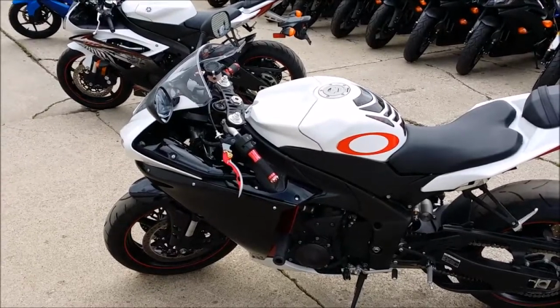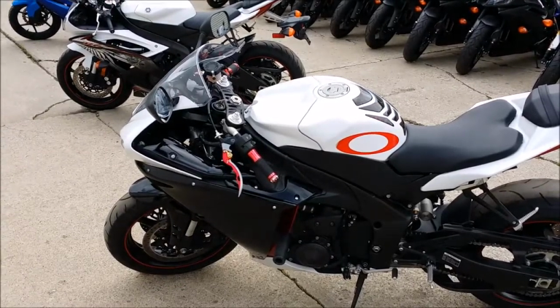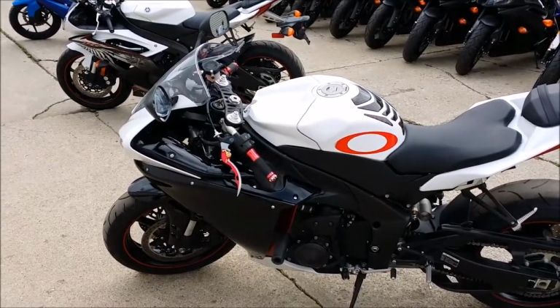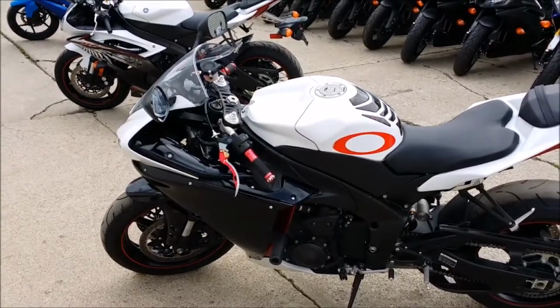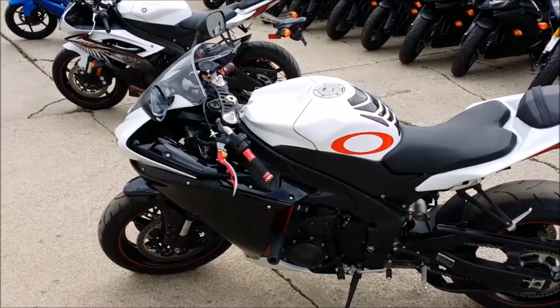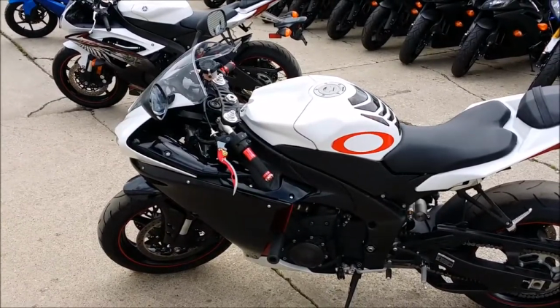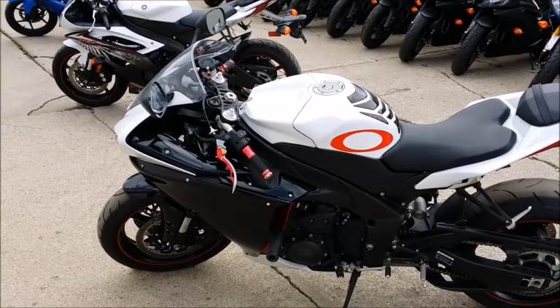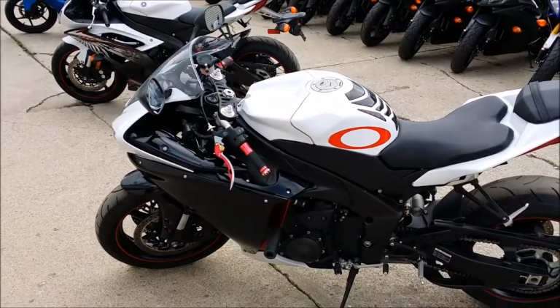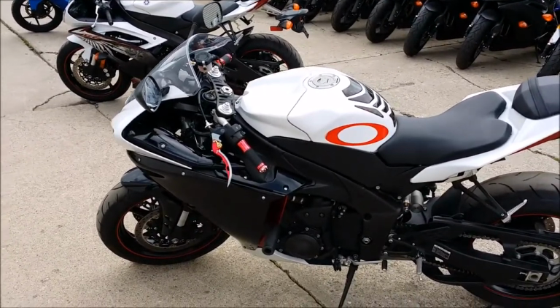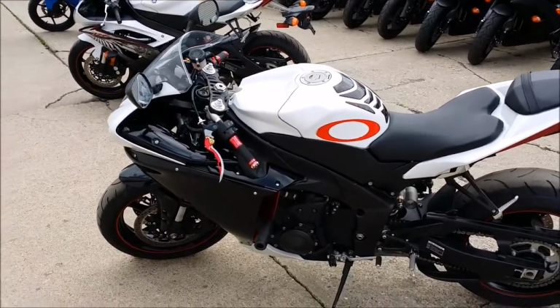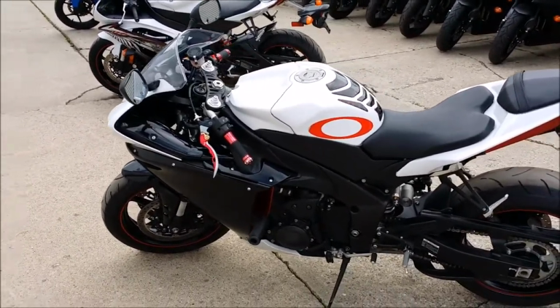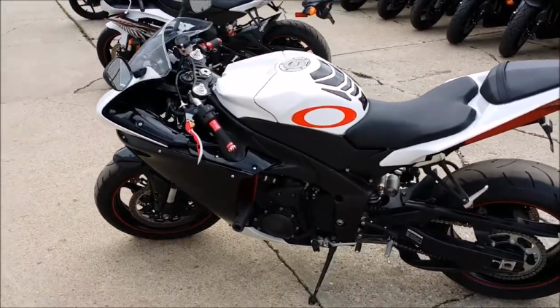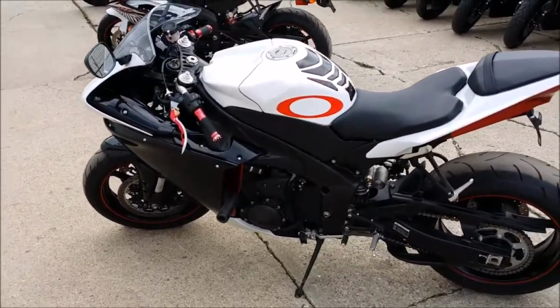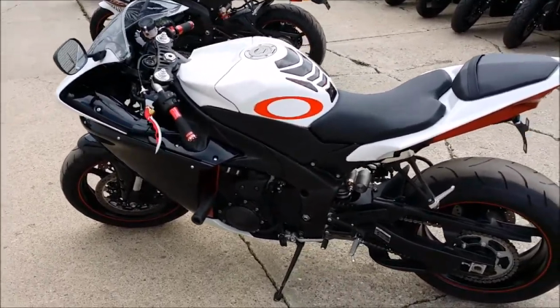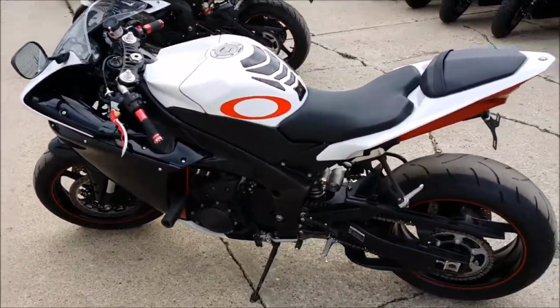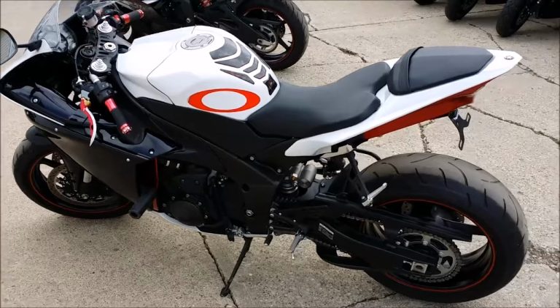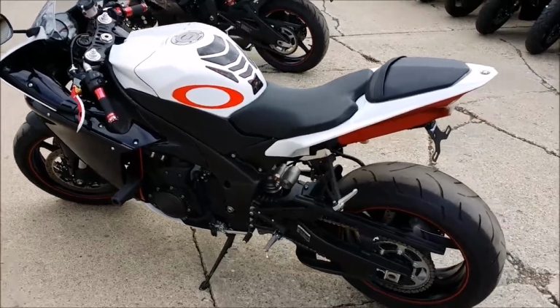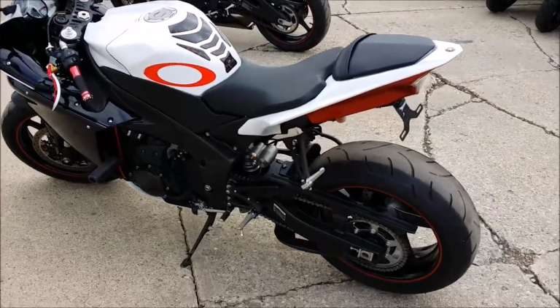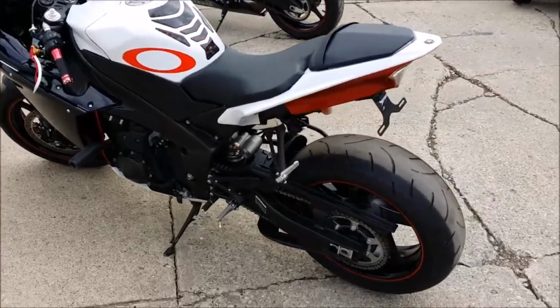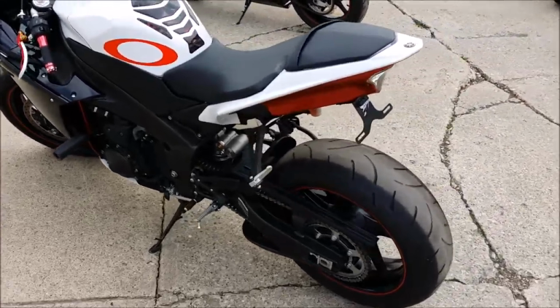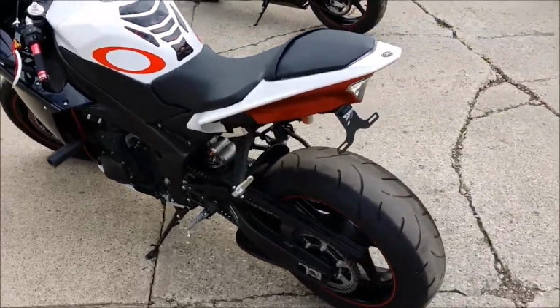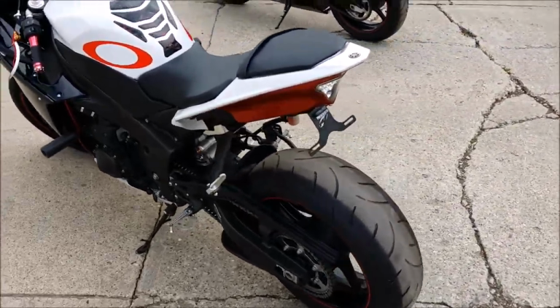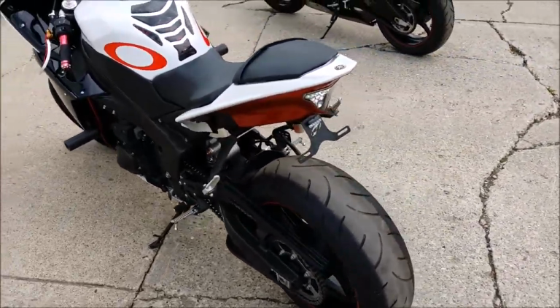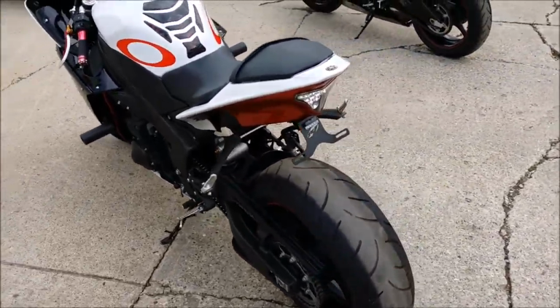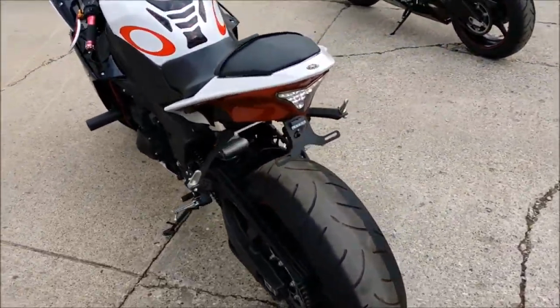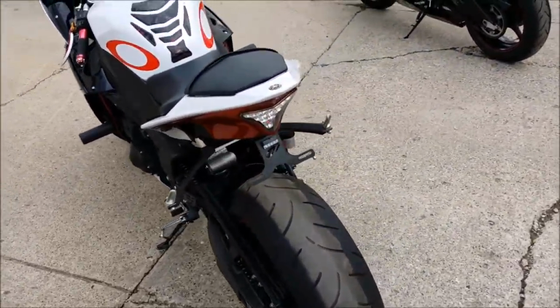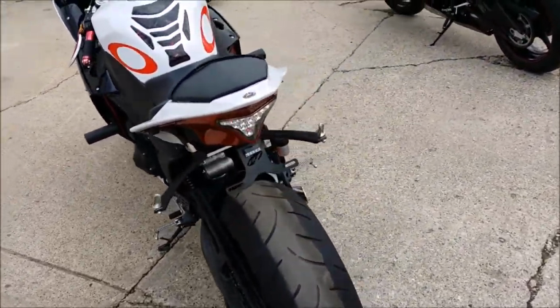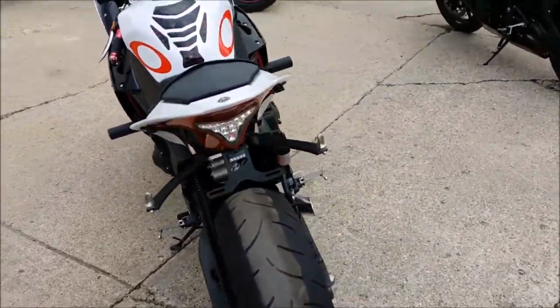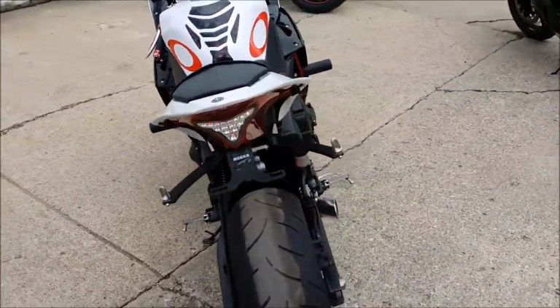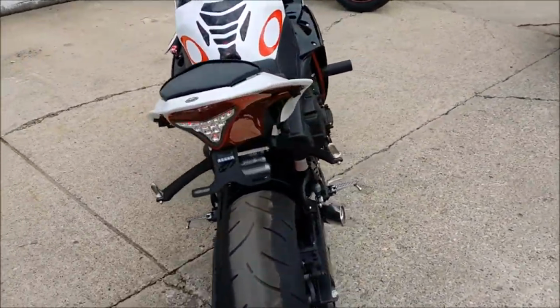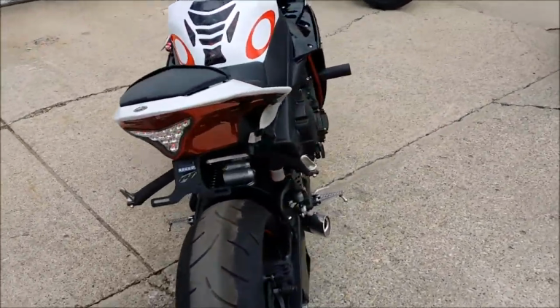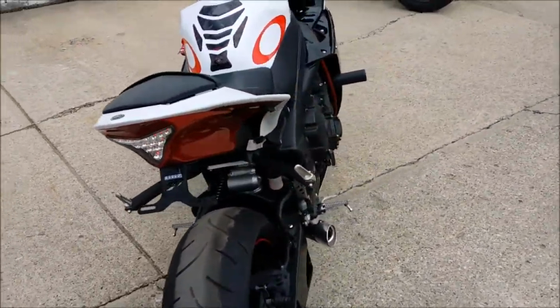We have a 2012 Yamaha R1 crotch rocket for sale with all the extras, with only 4,473 miles. This is one sharp R1.